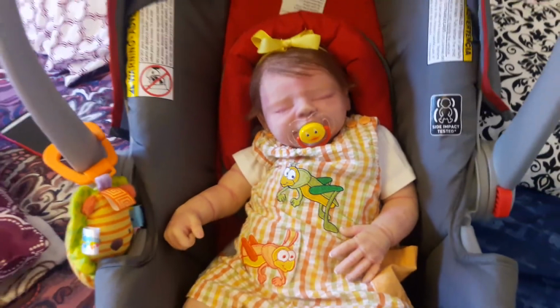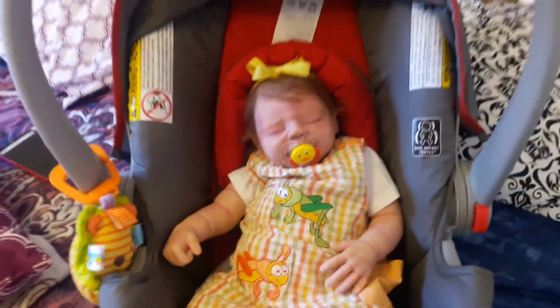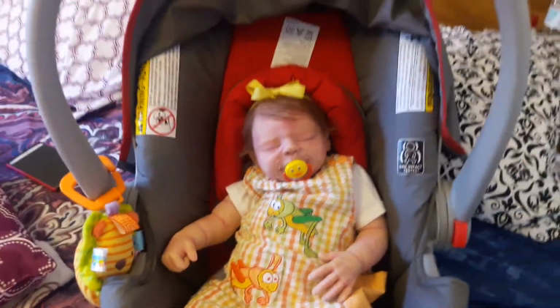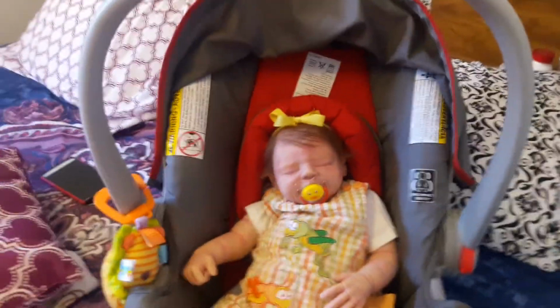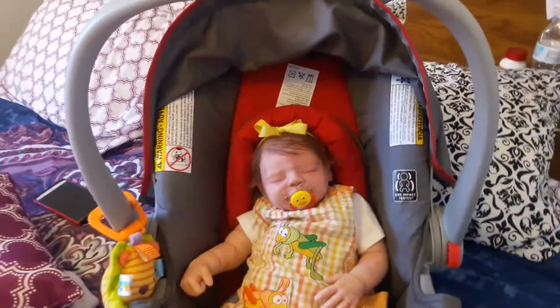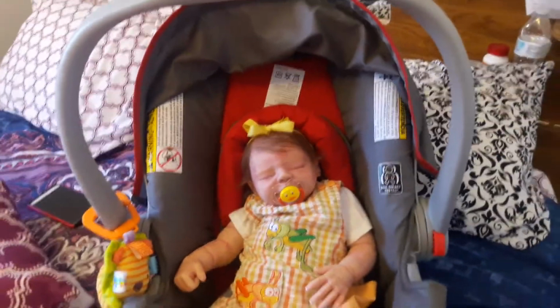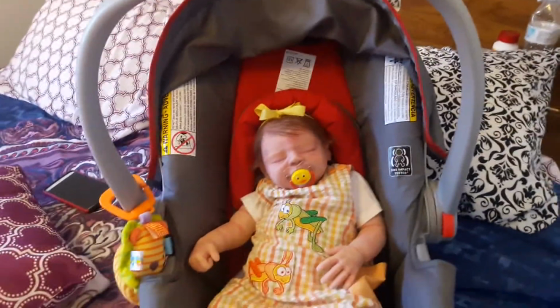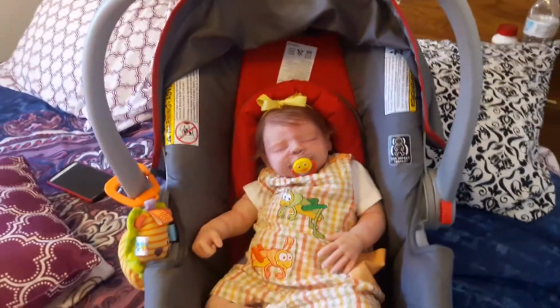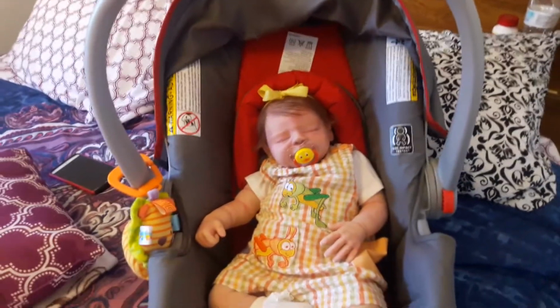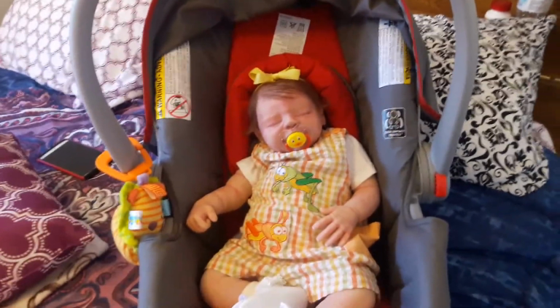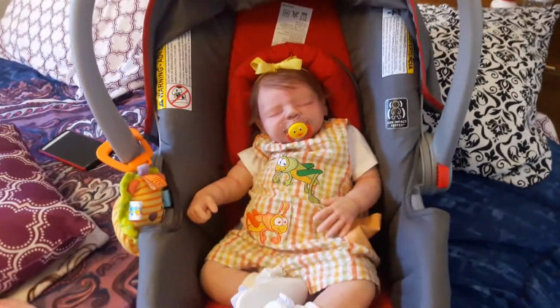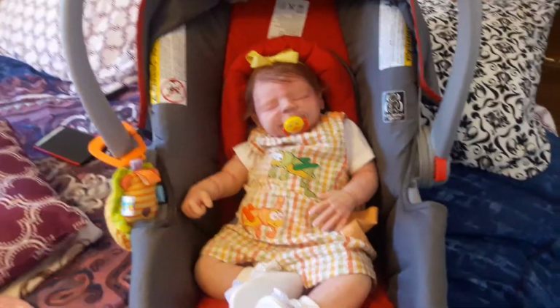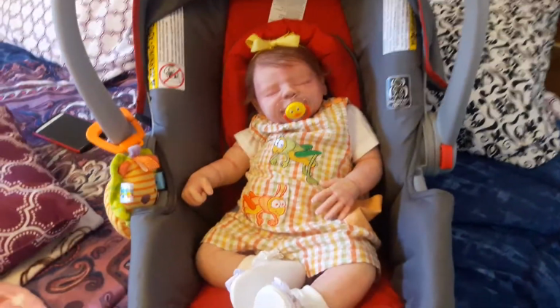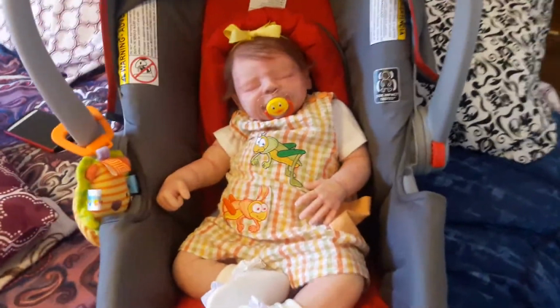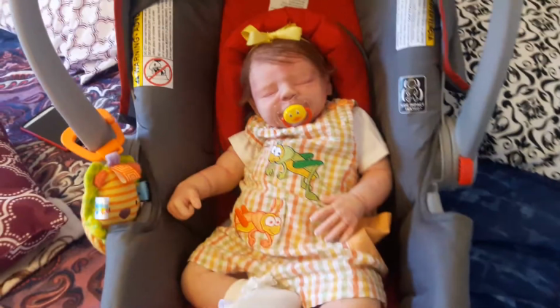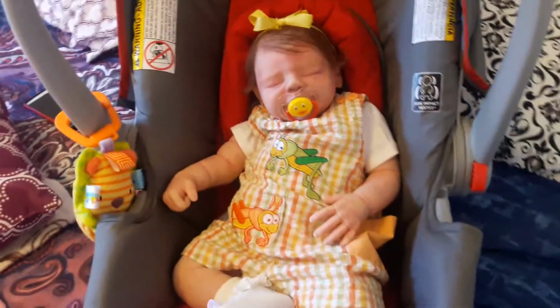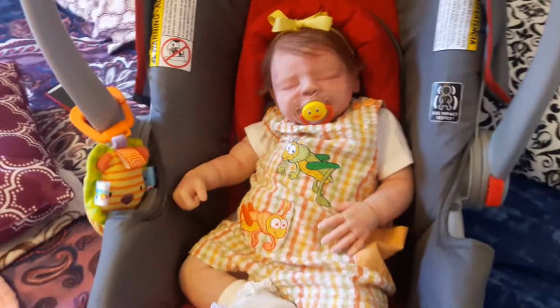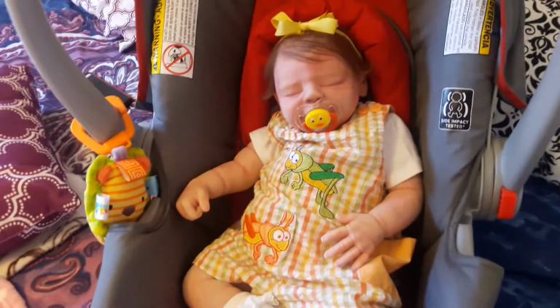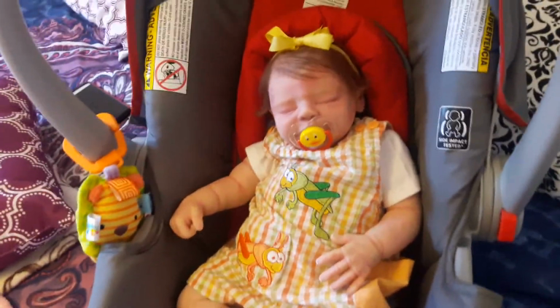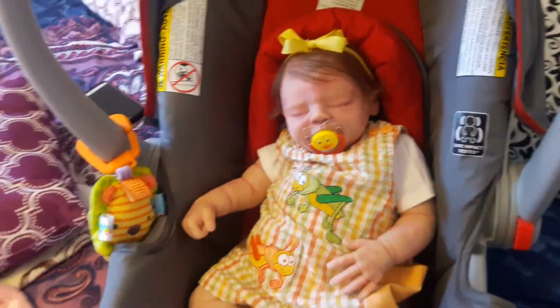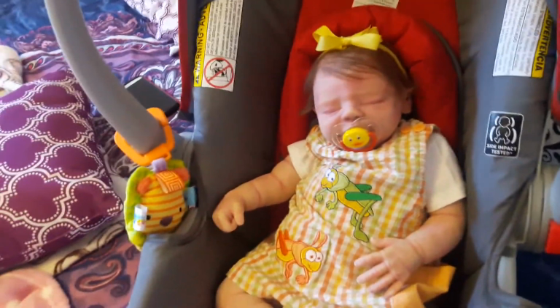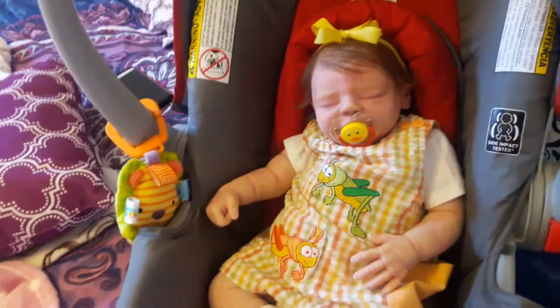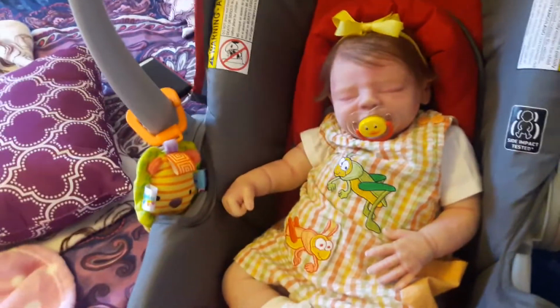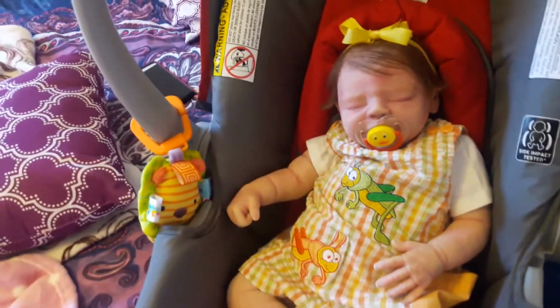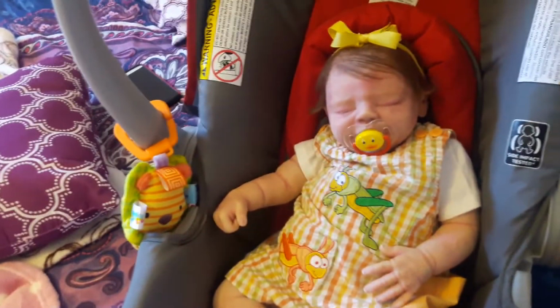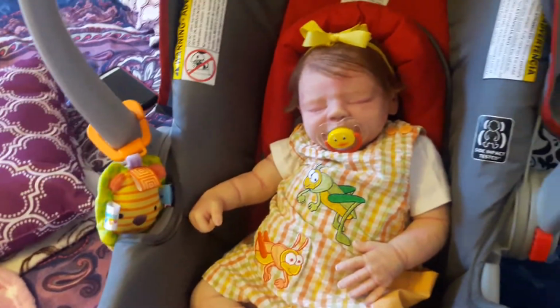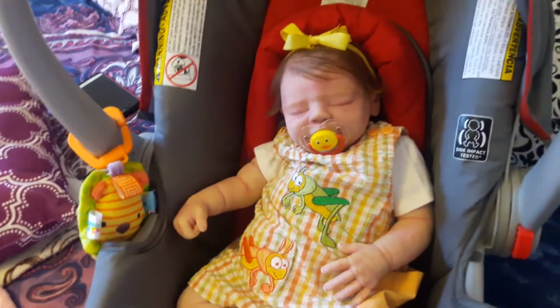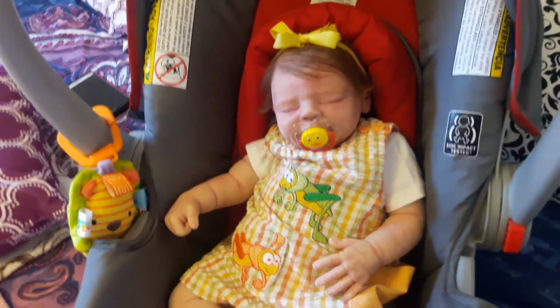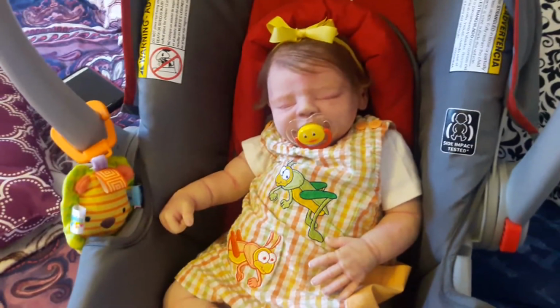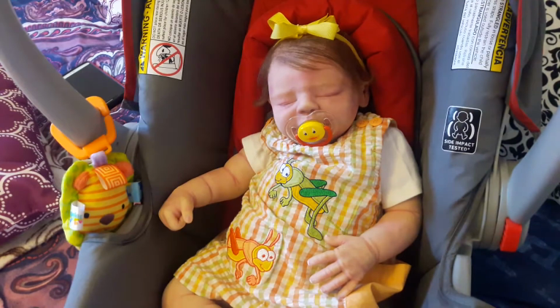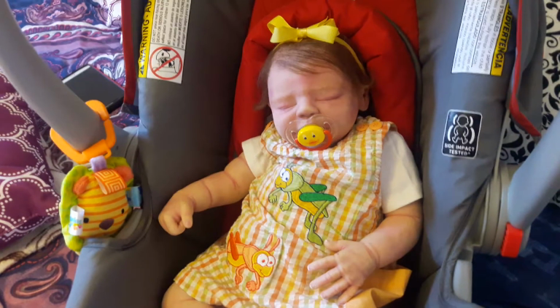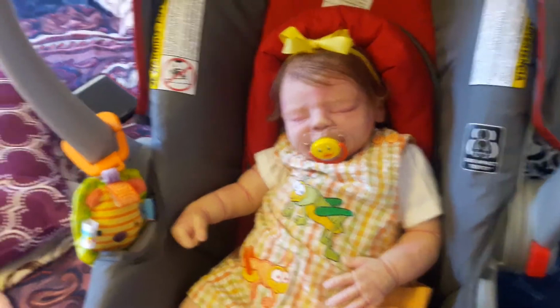She's sitting in our car seat because we brought it with us. She's looking super cute. I also want to show you a work in progress with Arizona that I promised I would do yesterday, so I'm going to do it now.